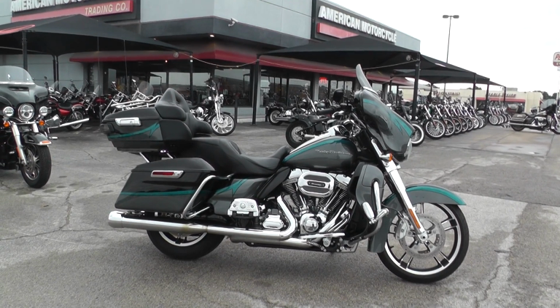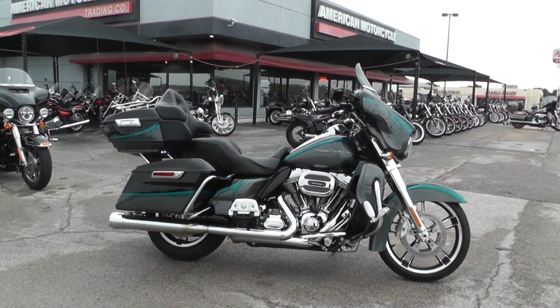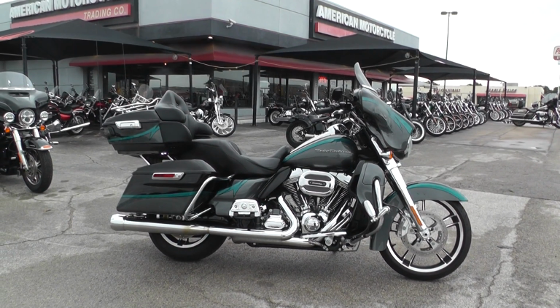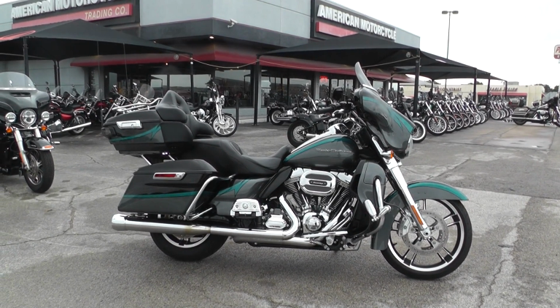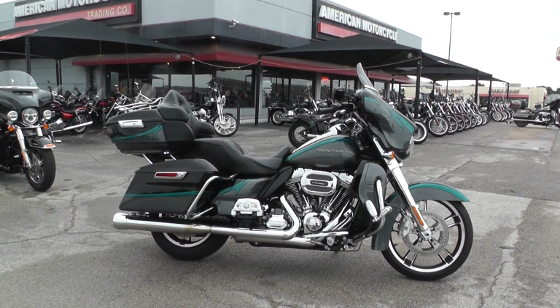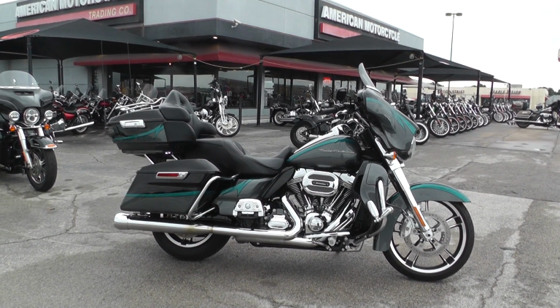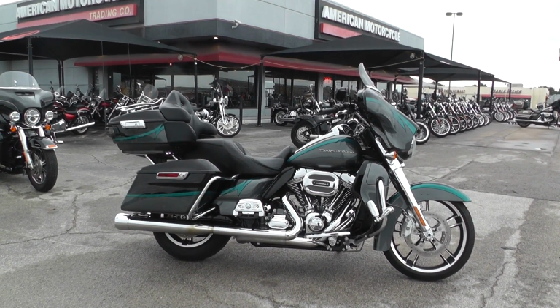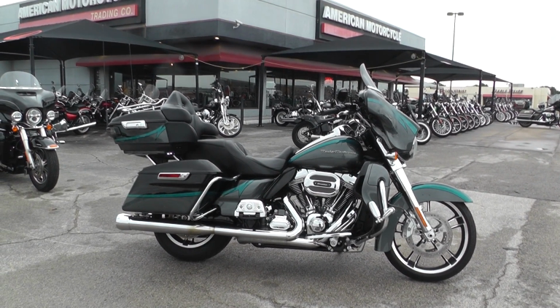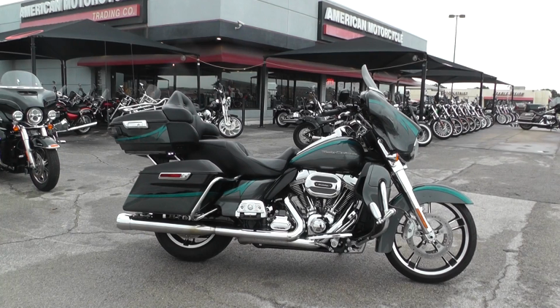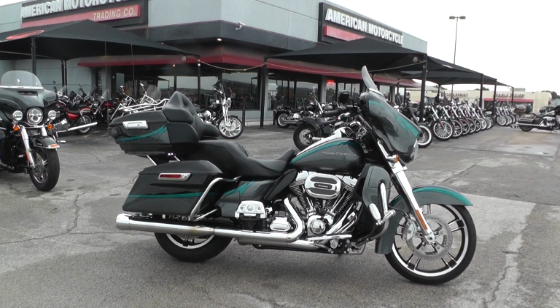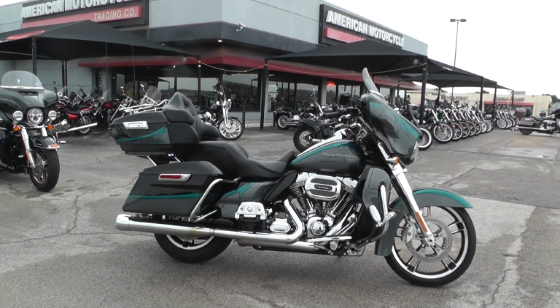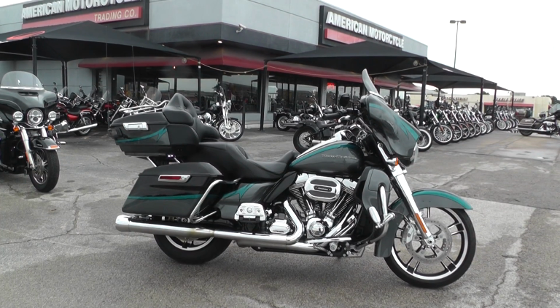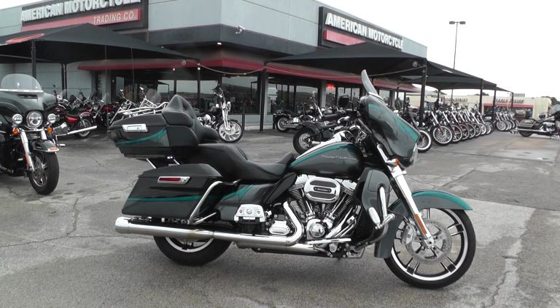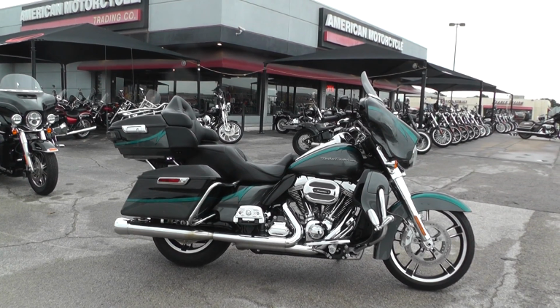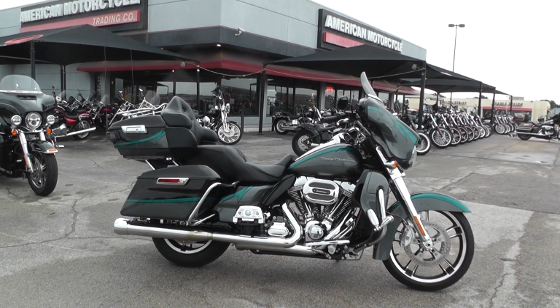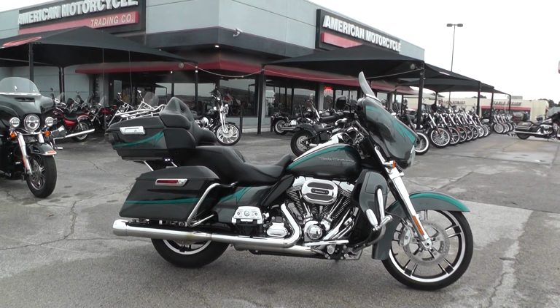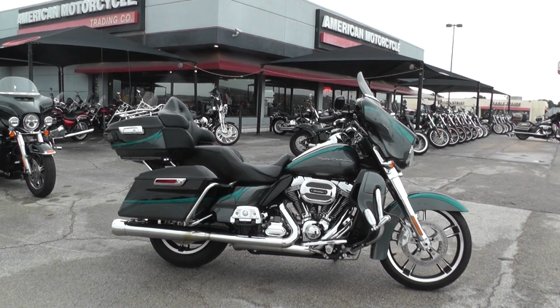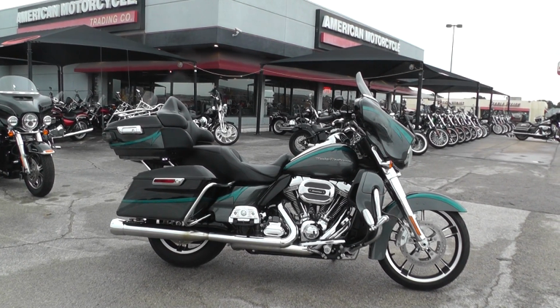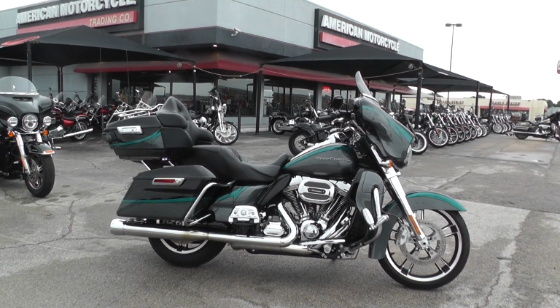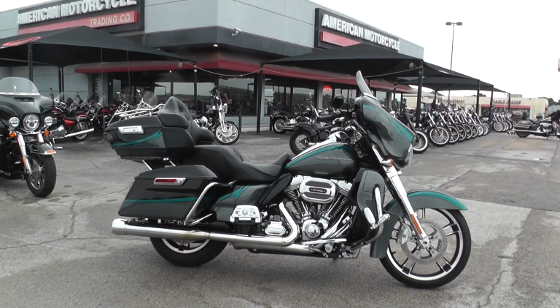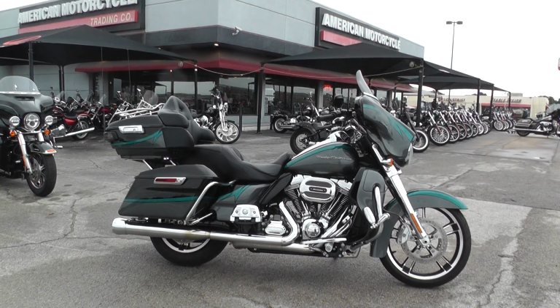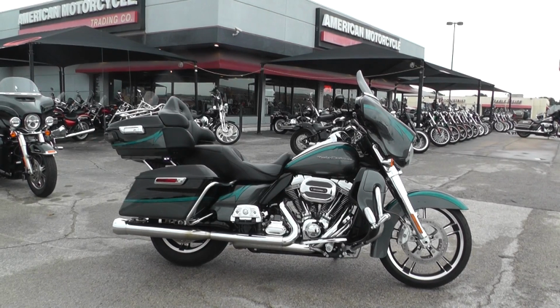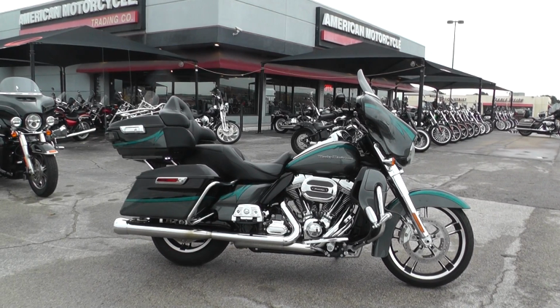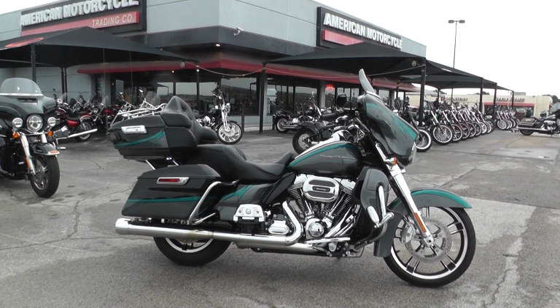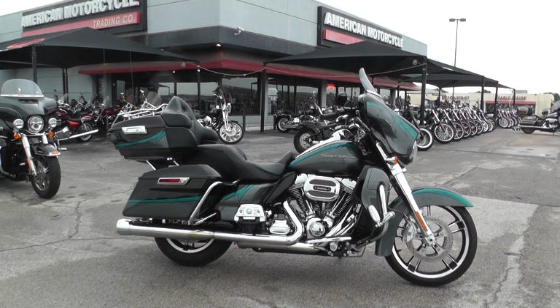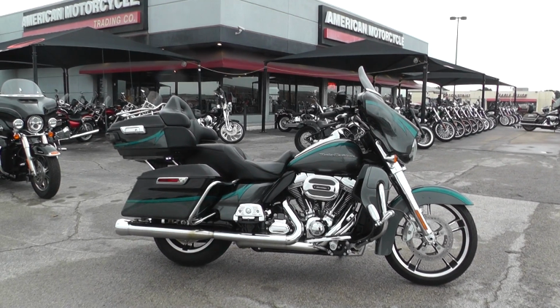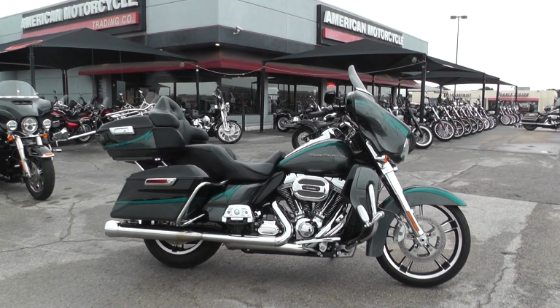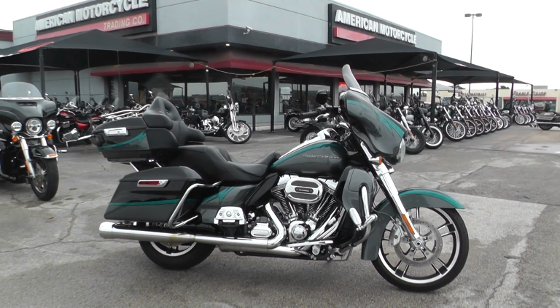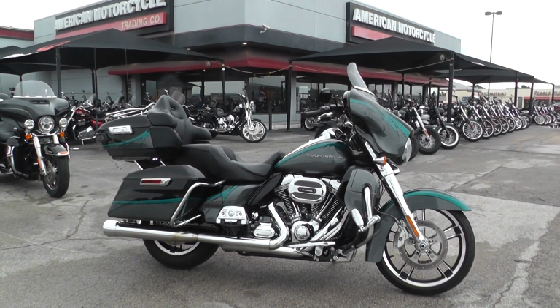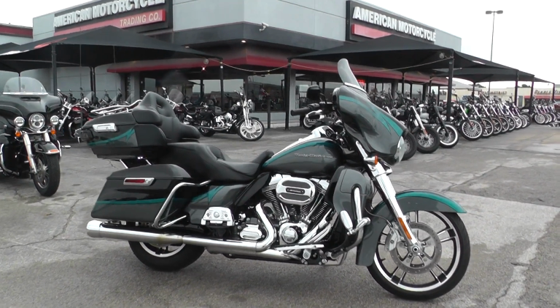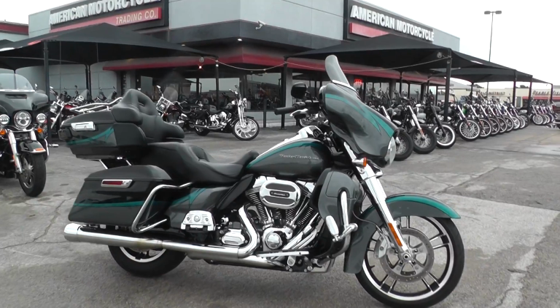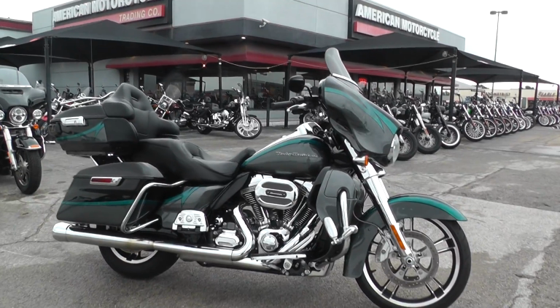Now I will say it's not very often that we offer a CVO bike as a scratch and dent, especially a 2015. This one's got a few cosmetic issues on it, but if you can get over that, I think you can get on this bike for a pretty good deal.